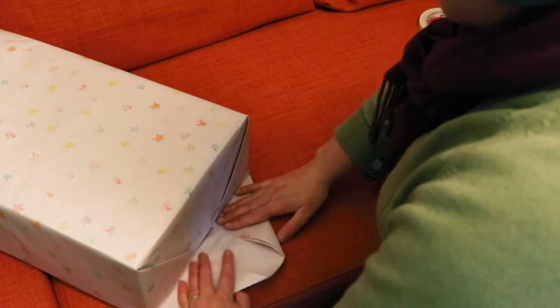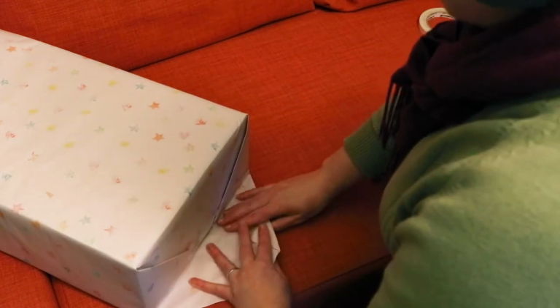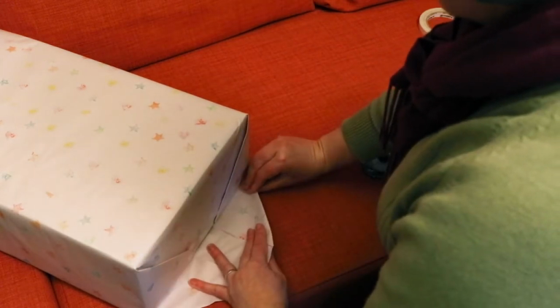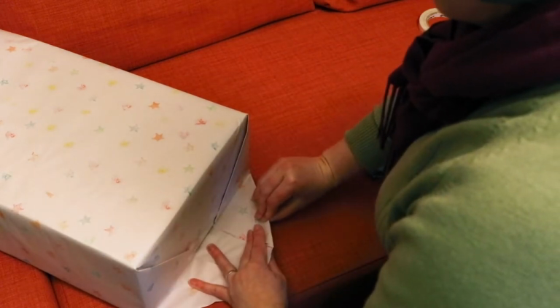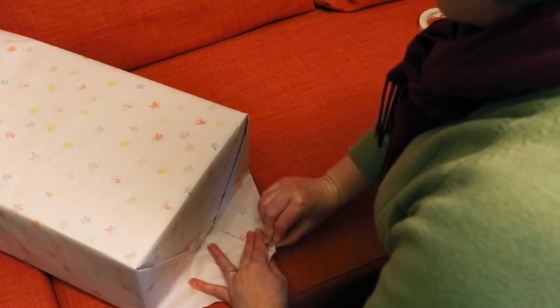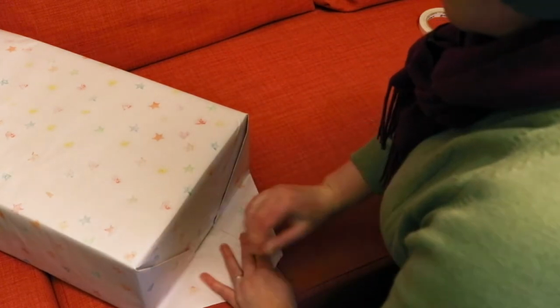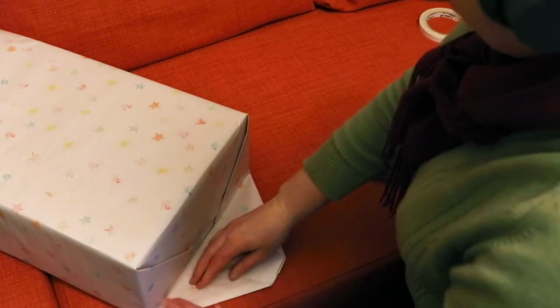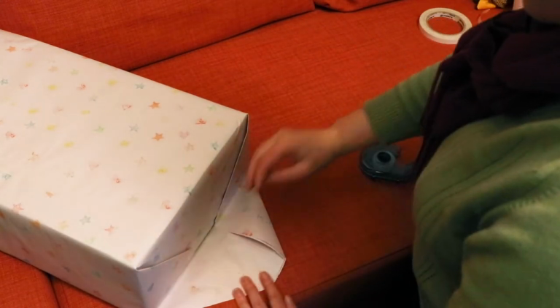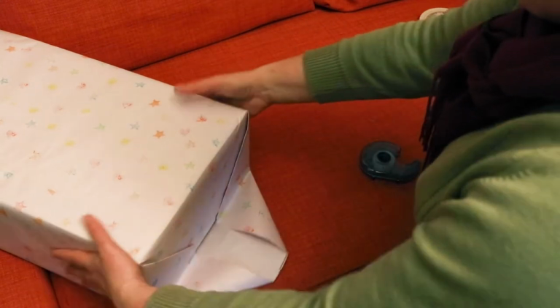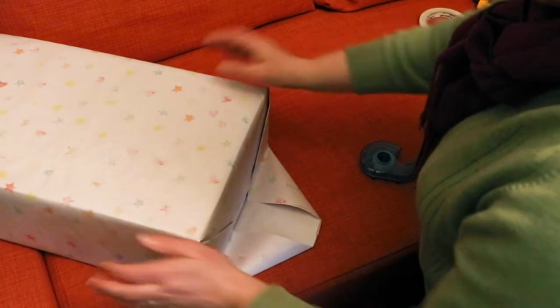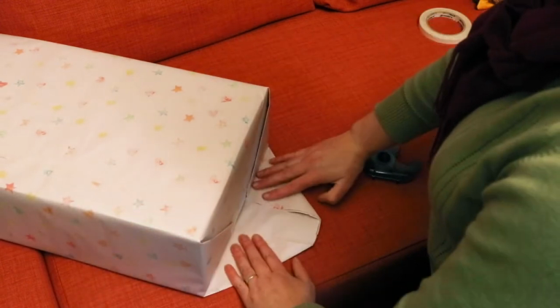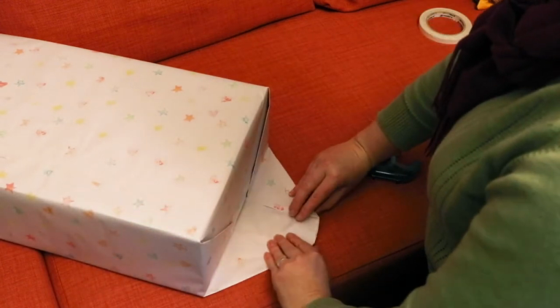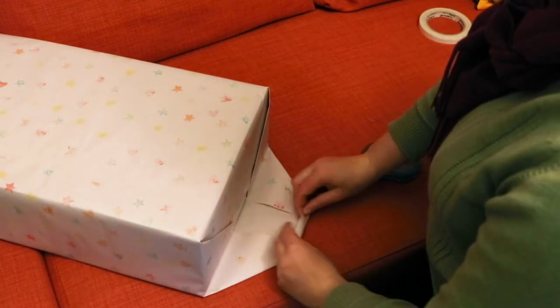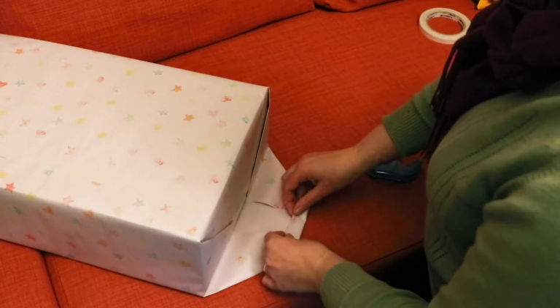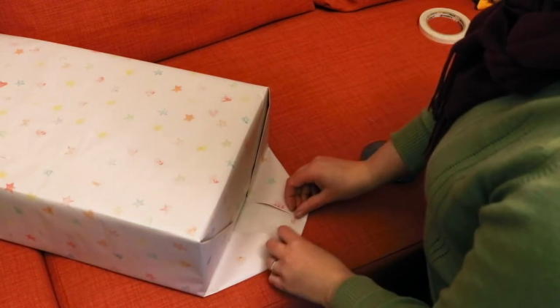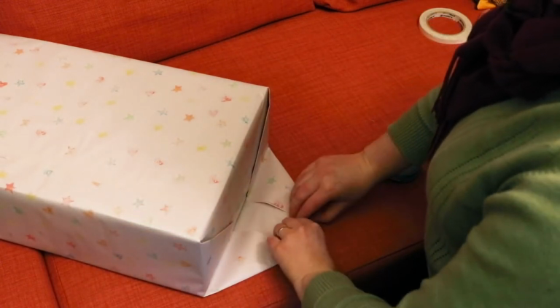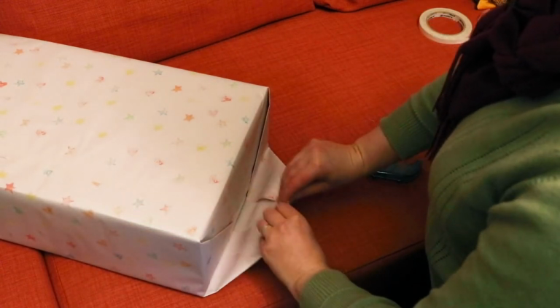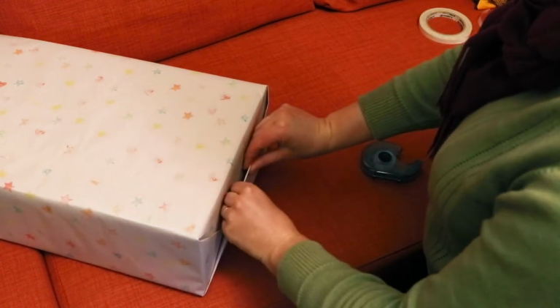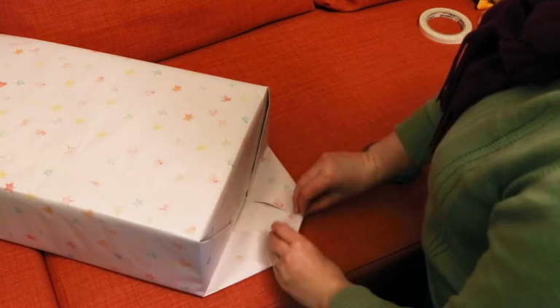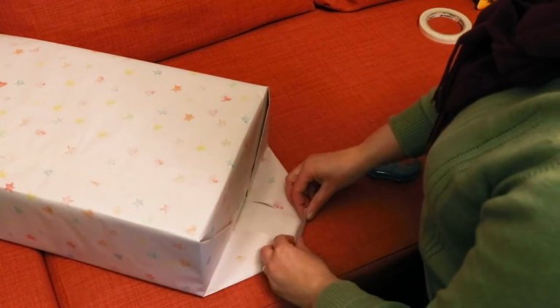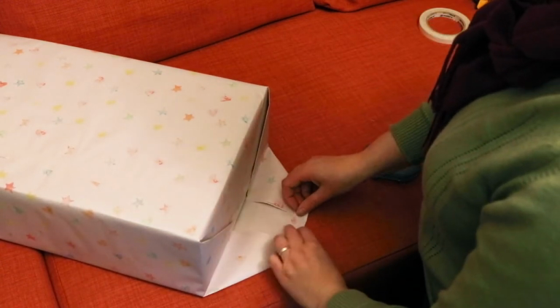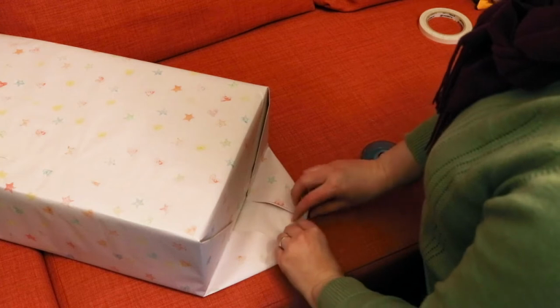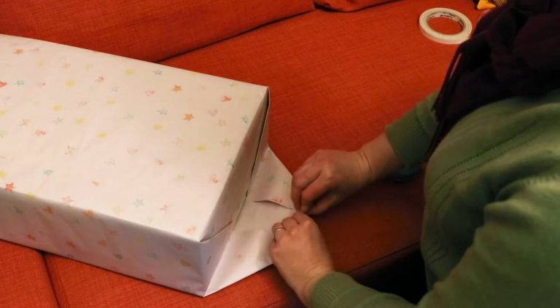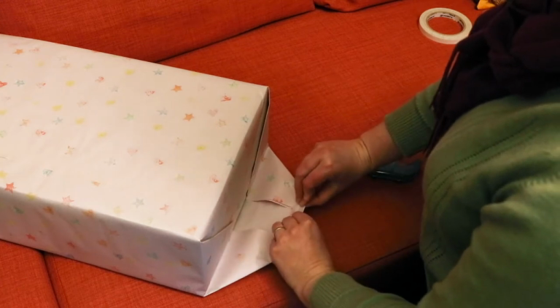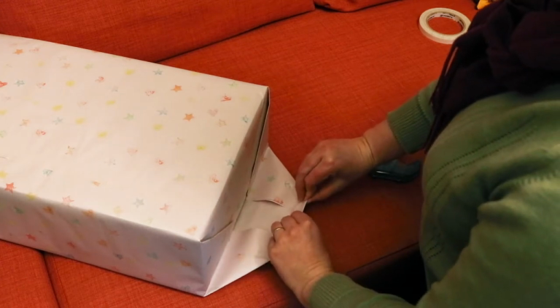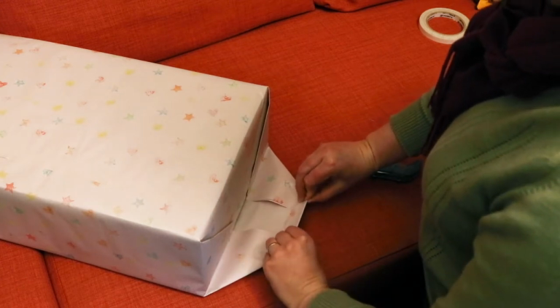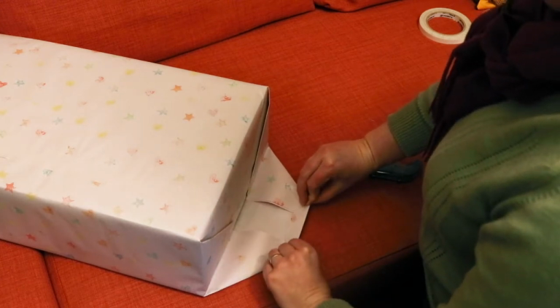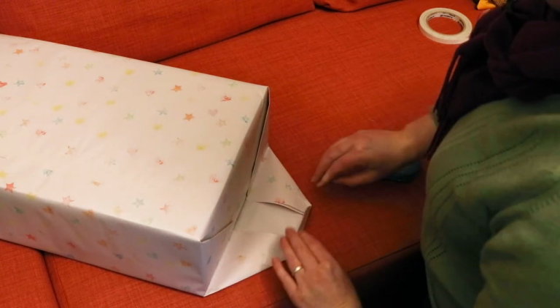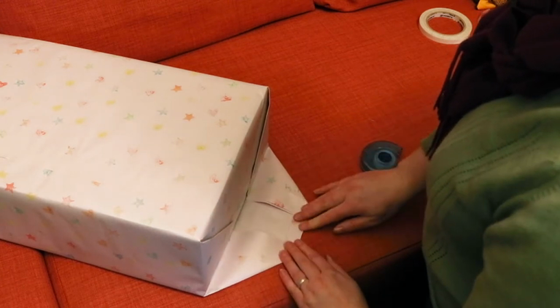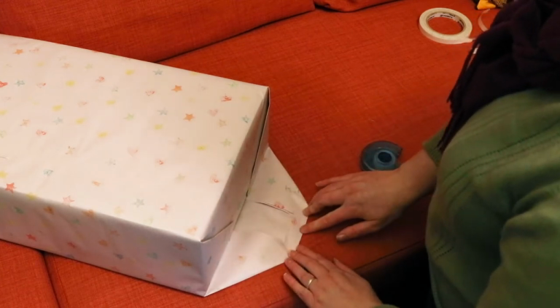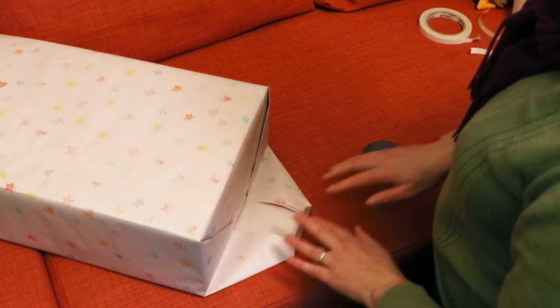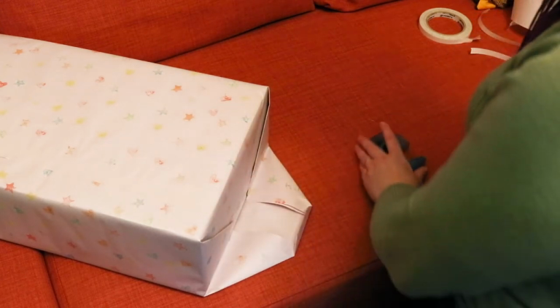When it's time to fold up the bottom flap, you can neaten the leading edge by folding it over, then put down a few pieces of double-sided tape and fold the whole thing up. If you're not using double-sided tape, just place your tape as neatly as you can on the outside.